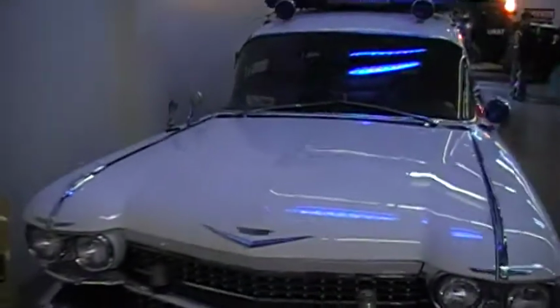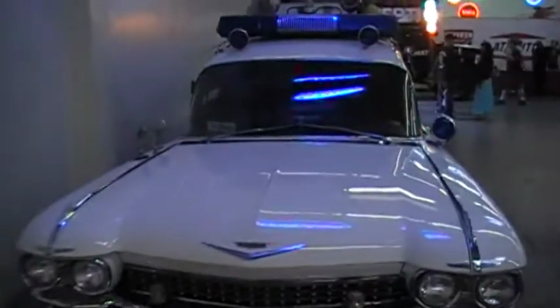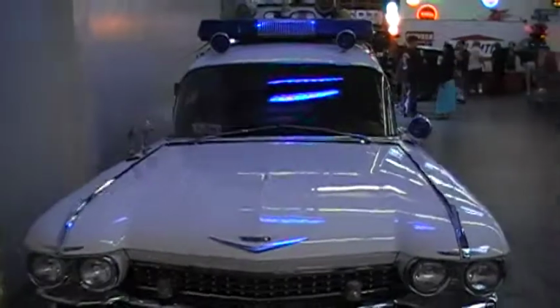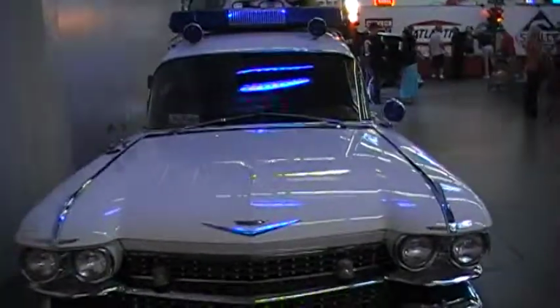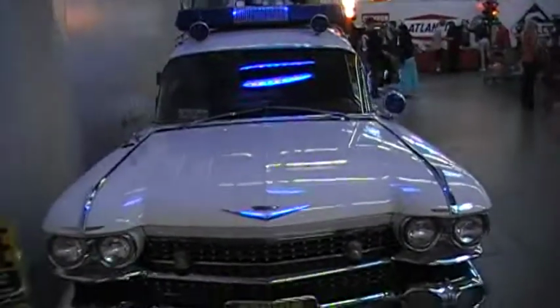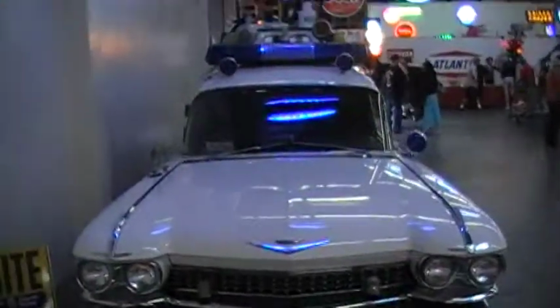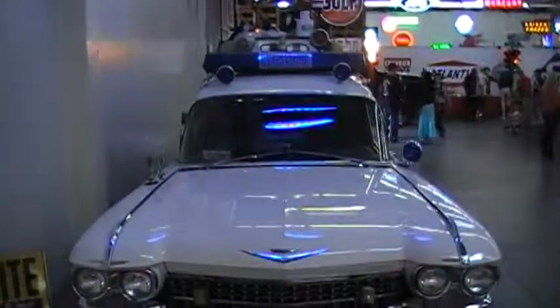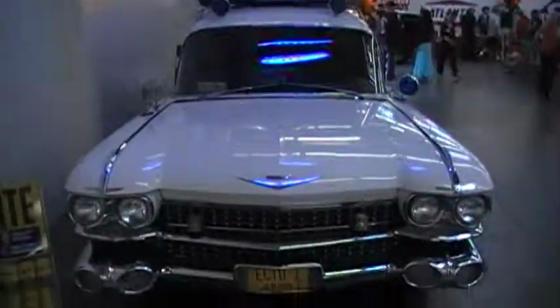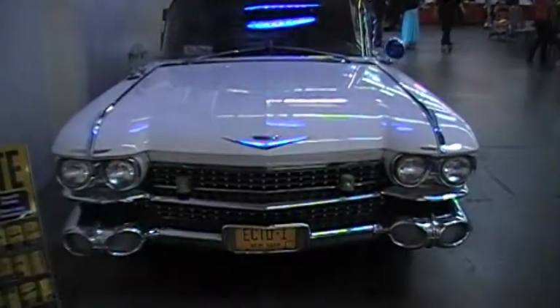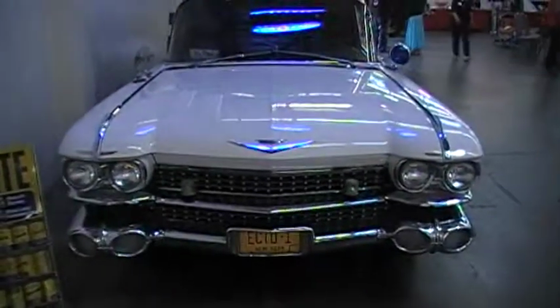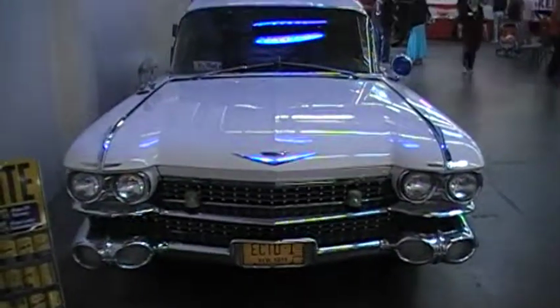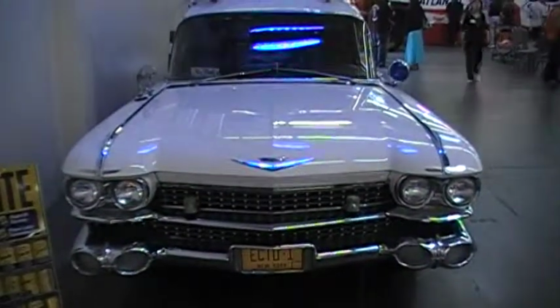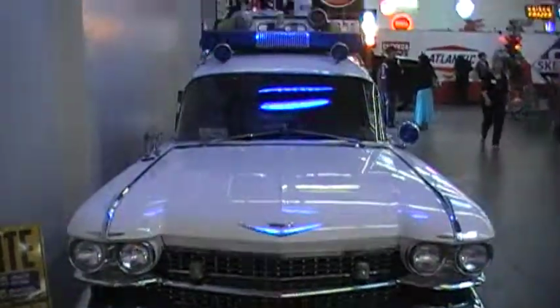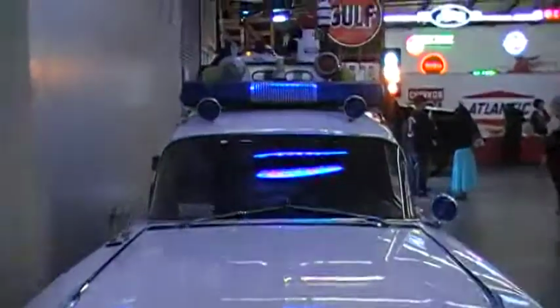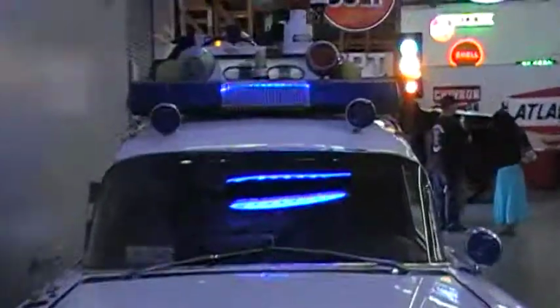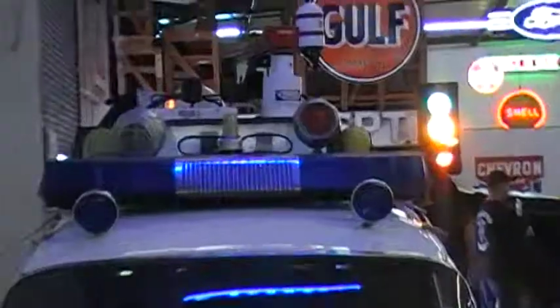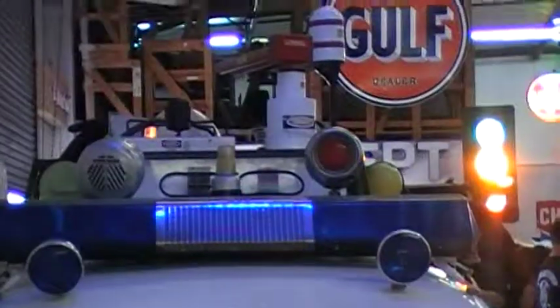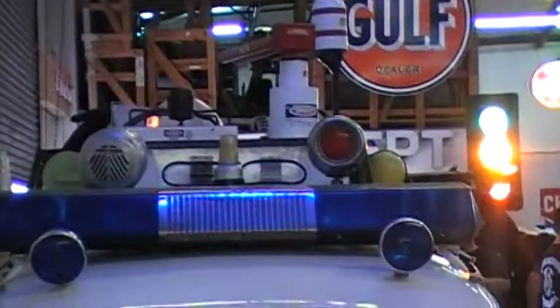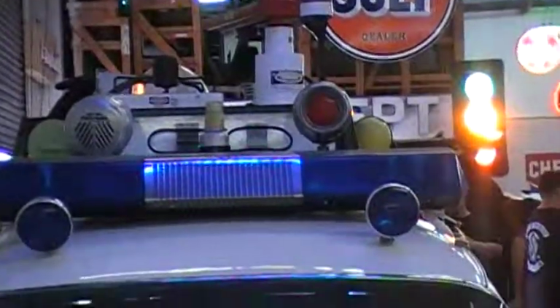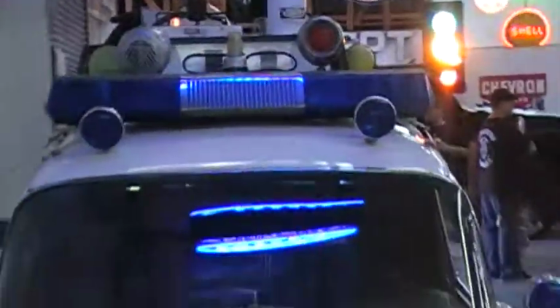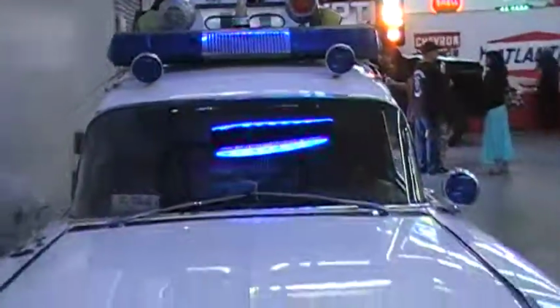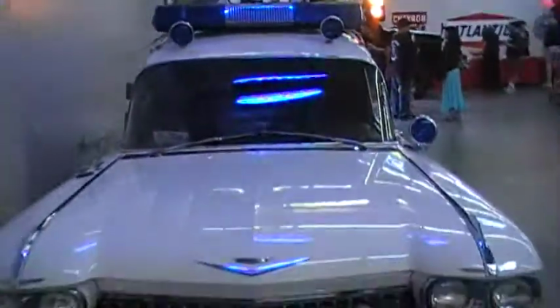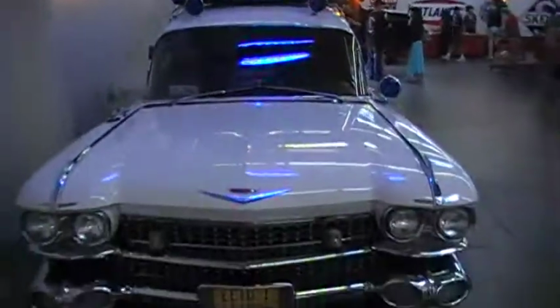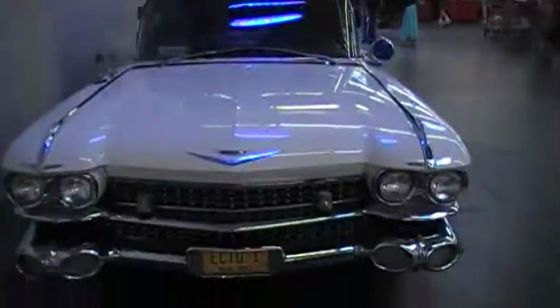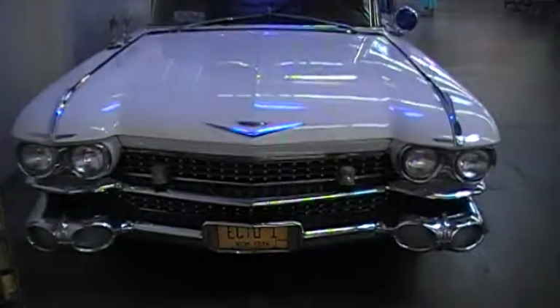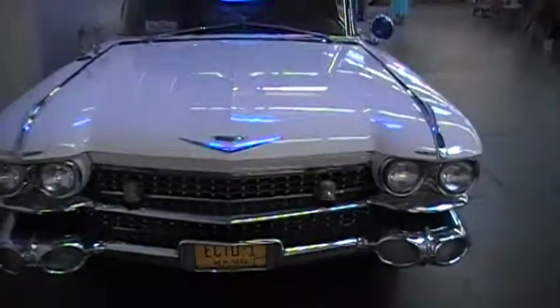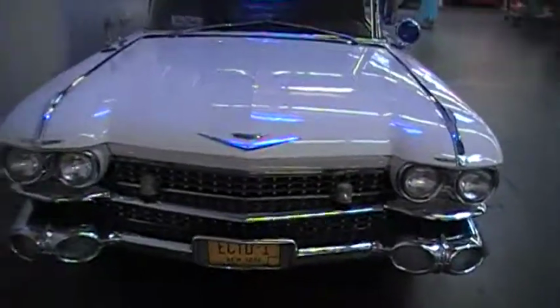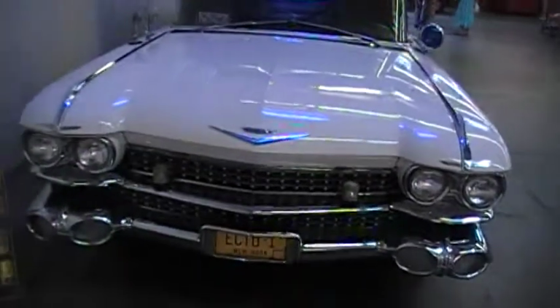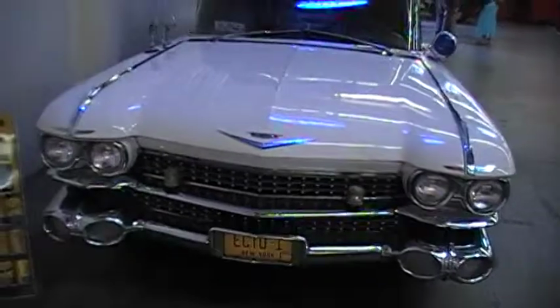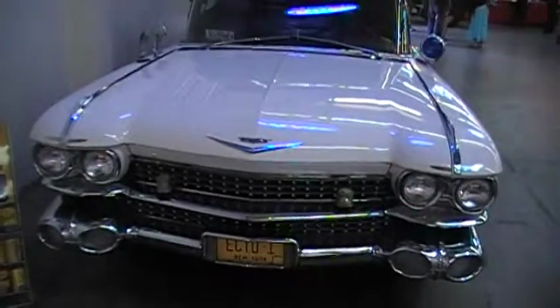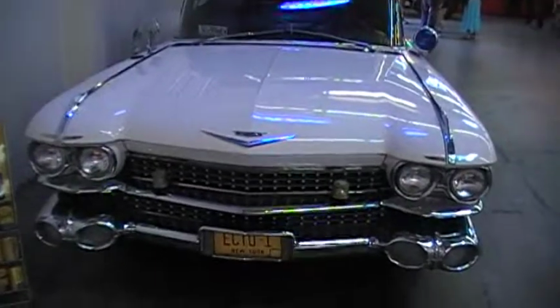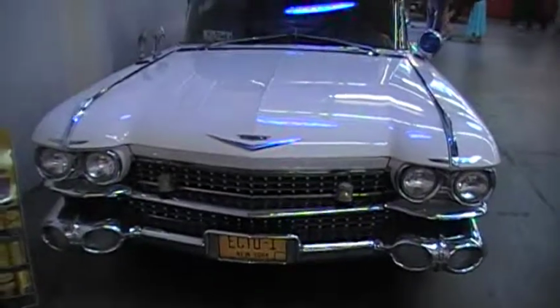Ecto-1. Alright Ghostbusters, this is the one that brought Dan Aykroyd and the team all around the streets of New York.